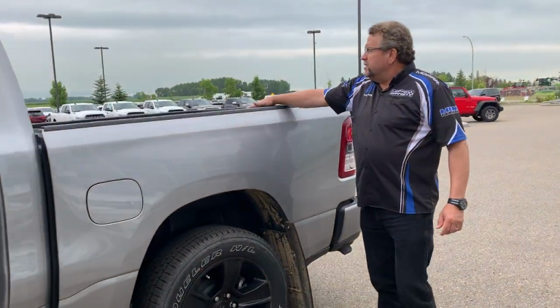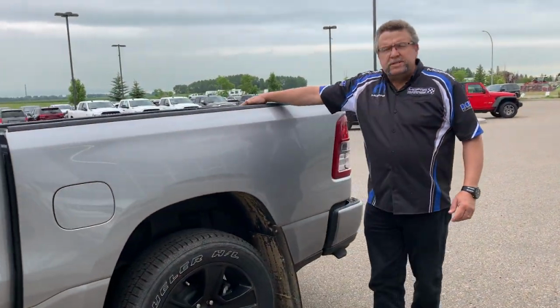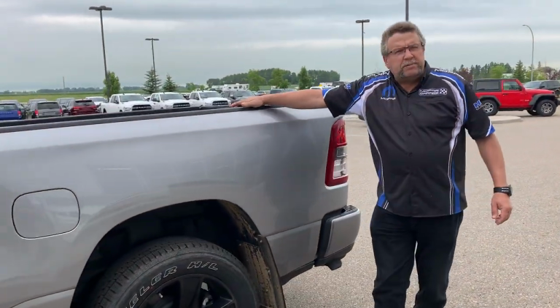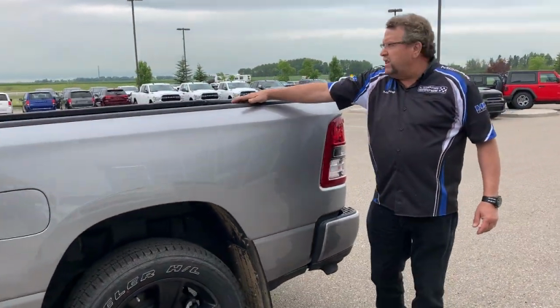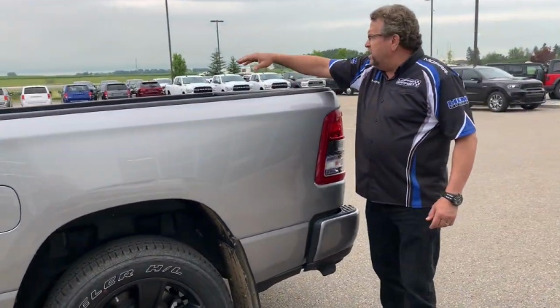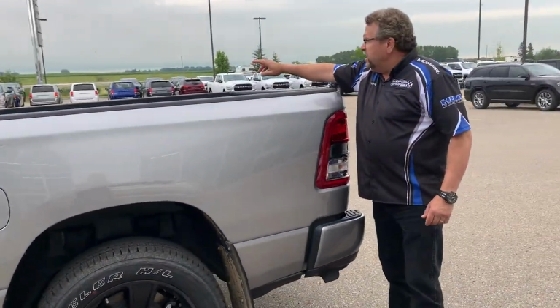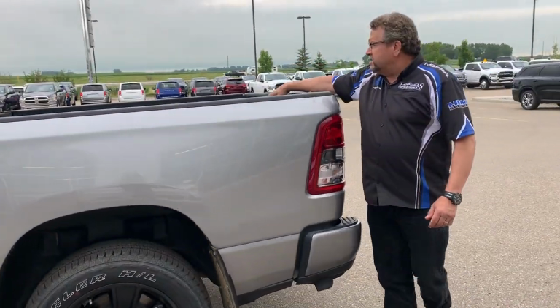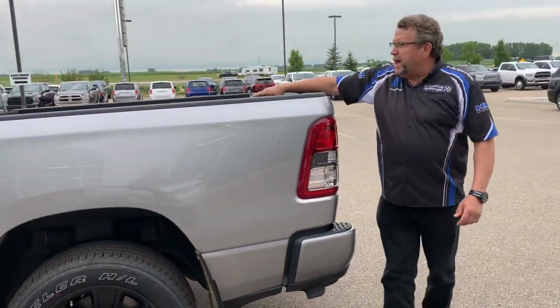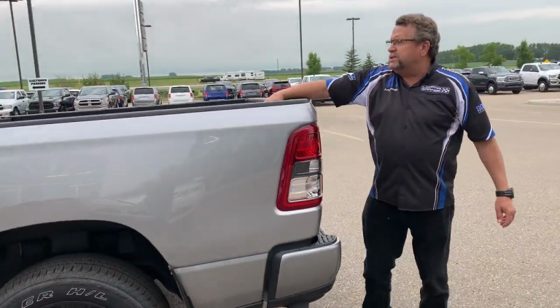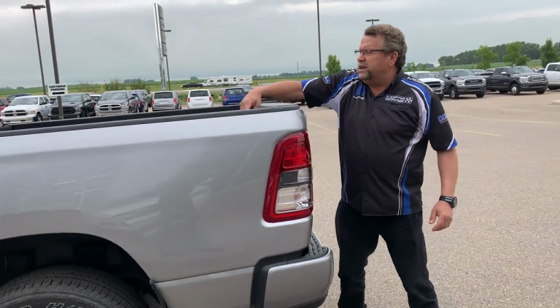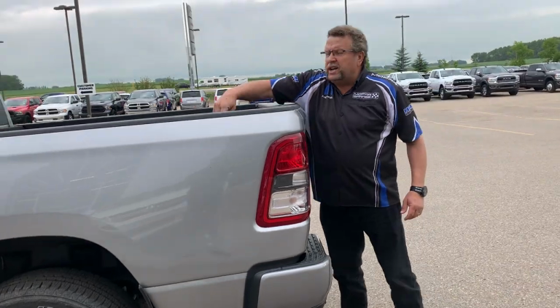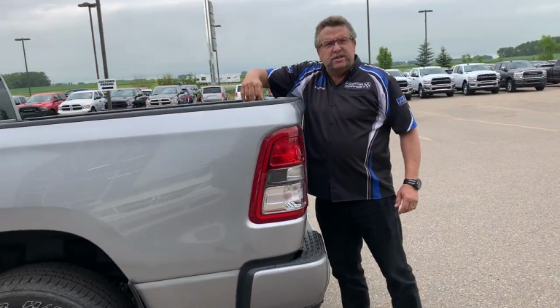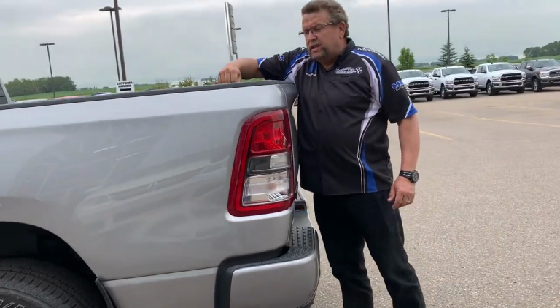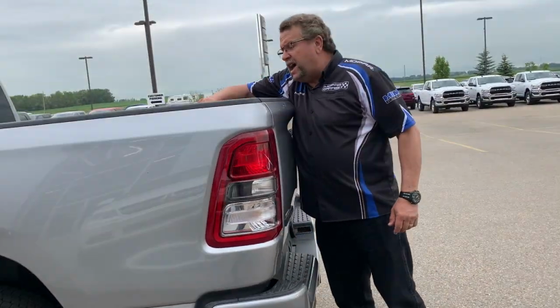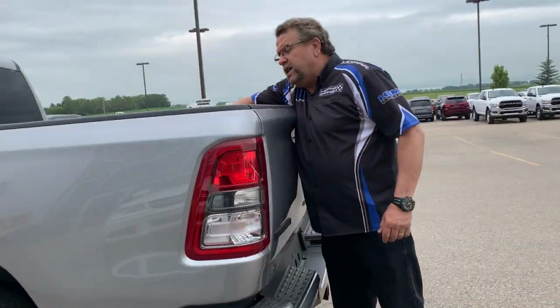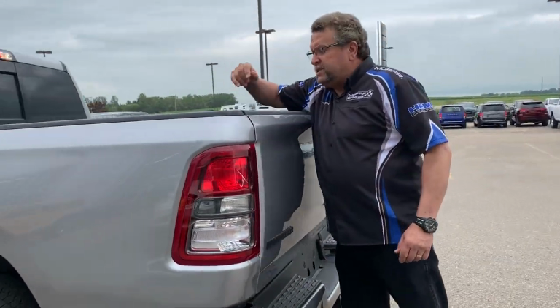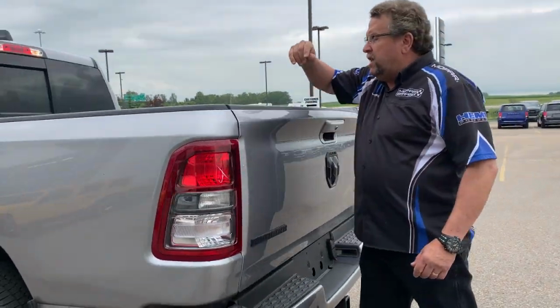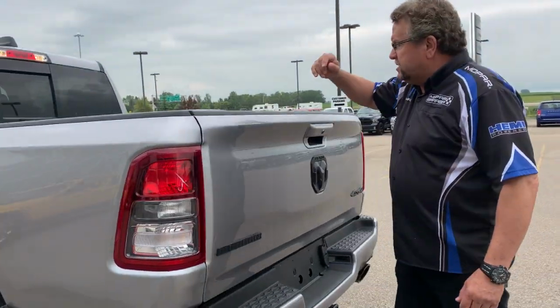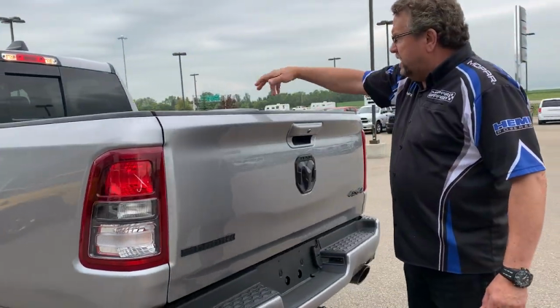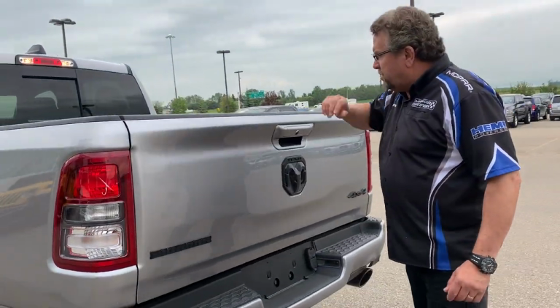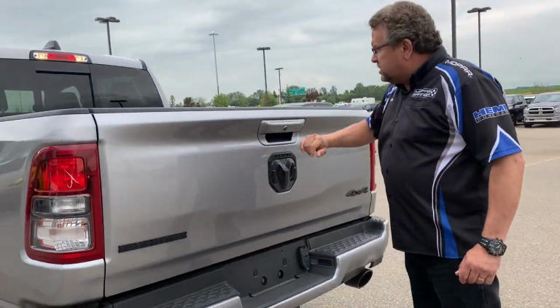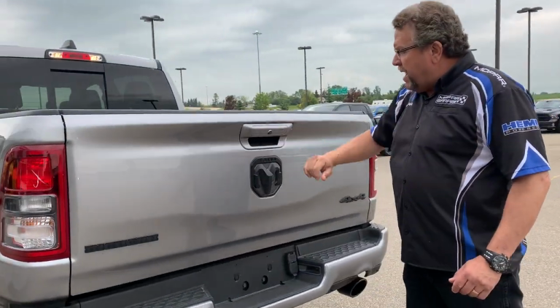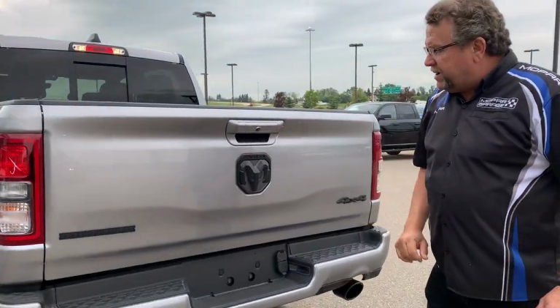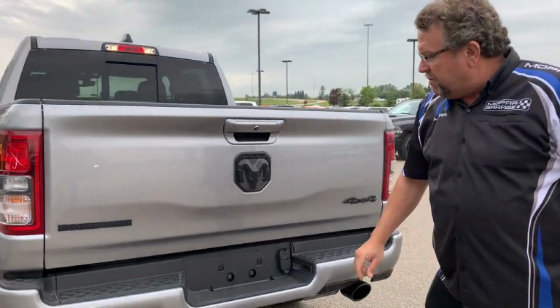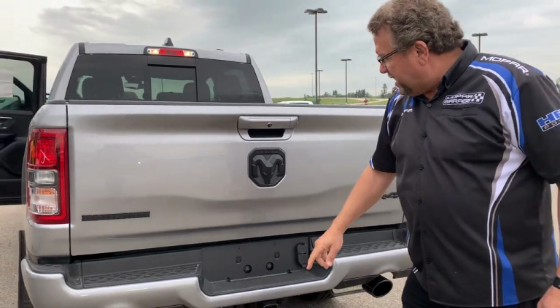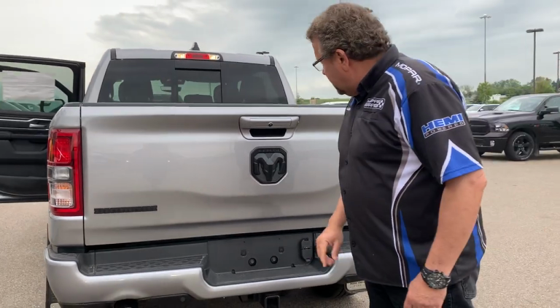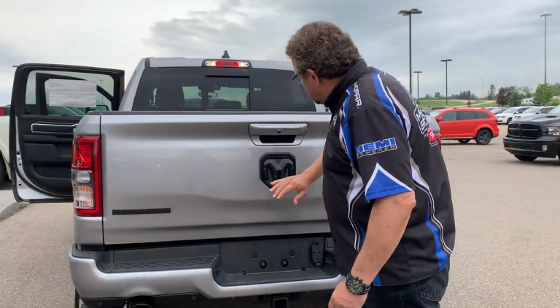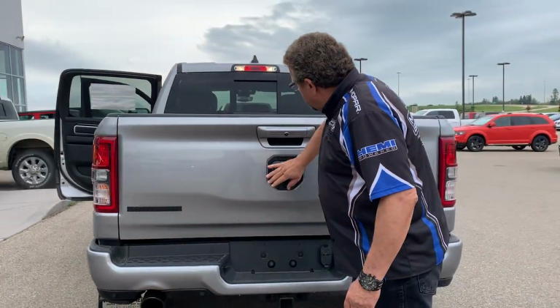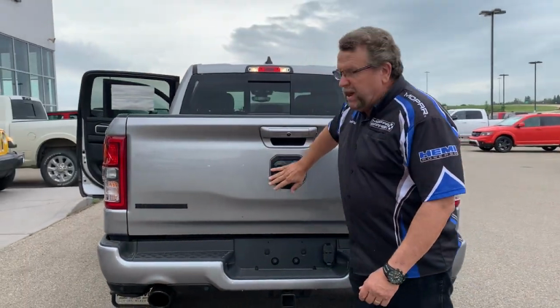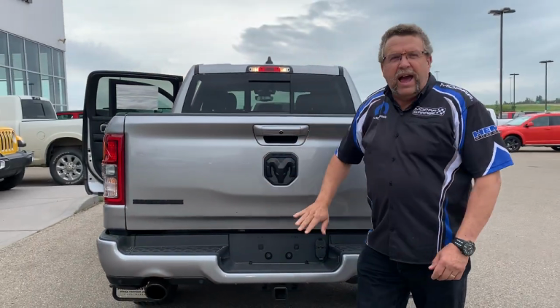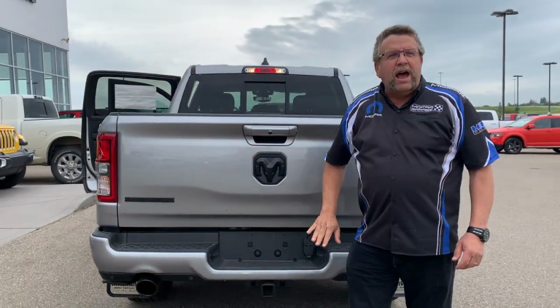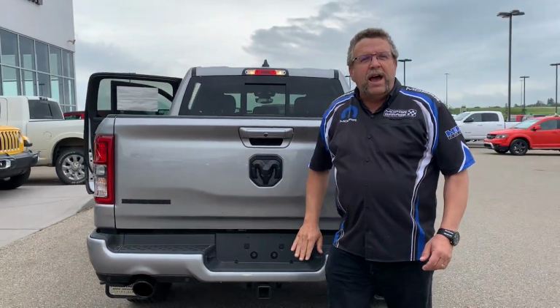This one's got a spray liner. It's got bed reels in here to adjust your lockdown. Got taillights, lights in the box, backup camera, backup sensors, and big black ram heads.